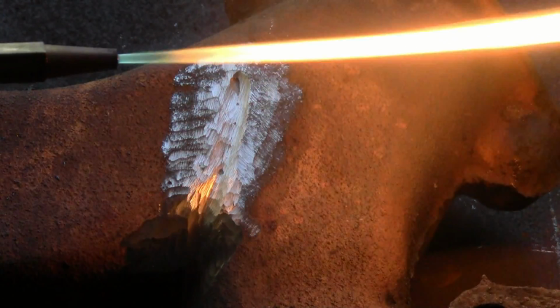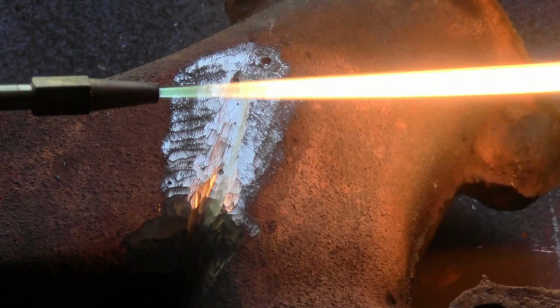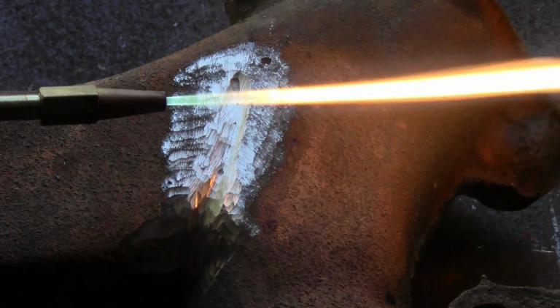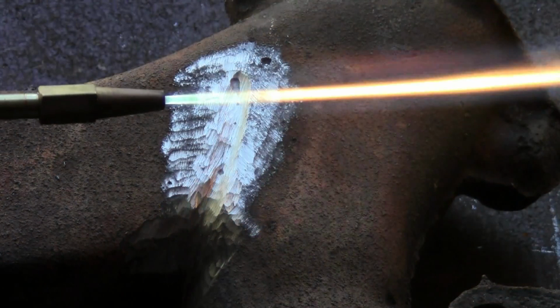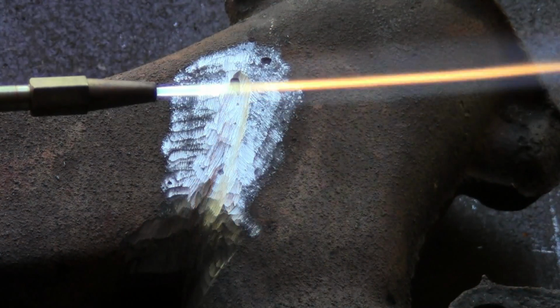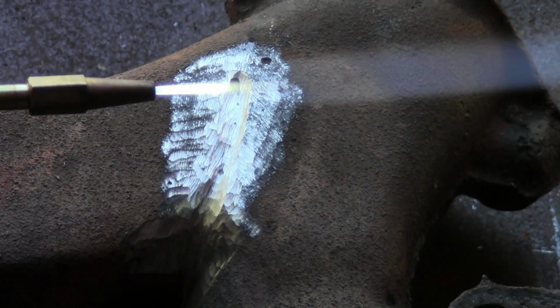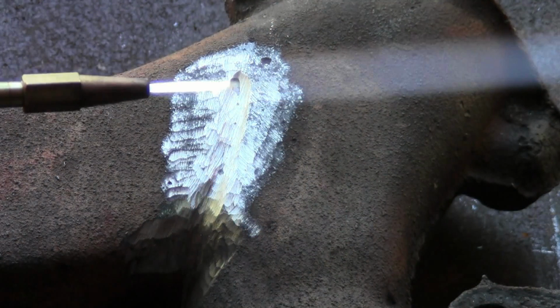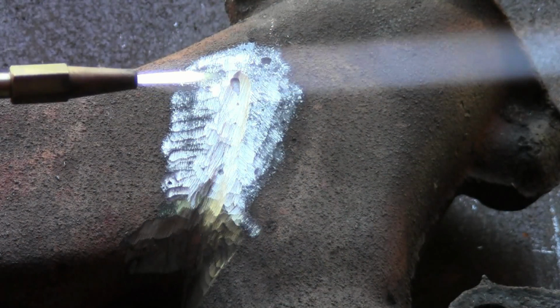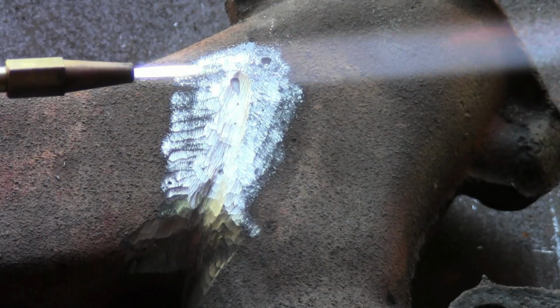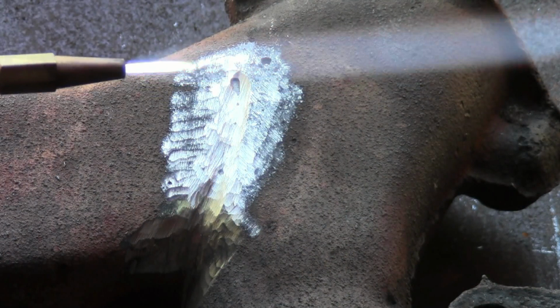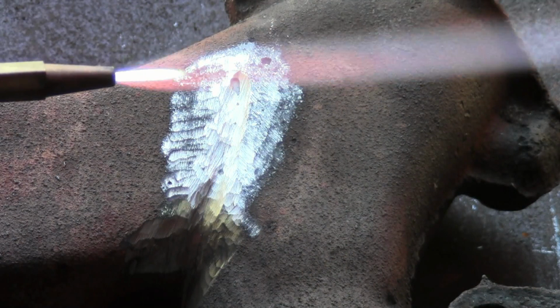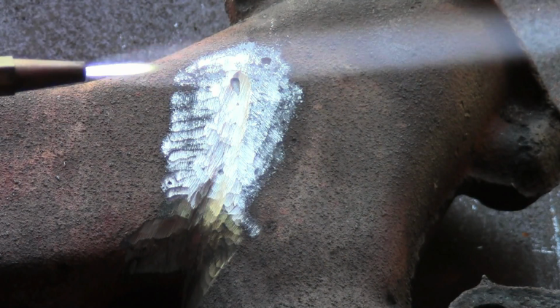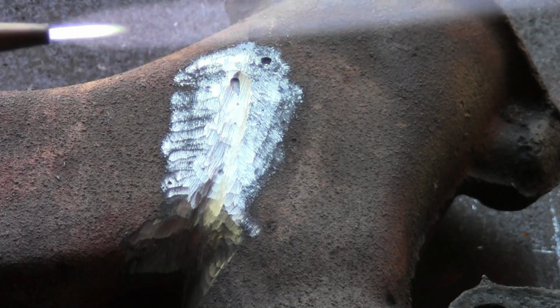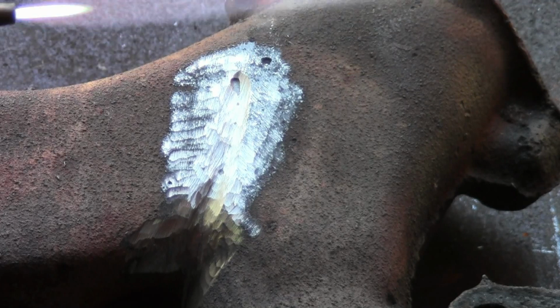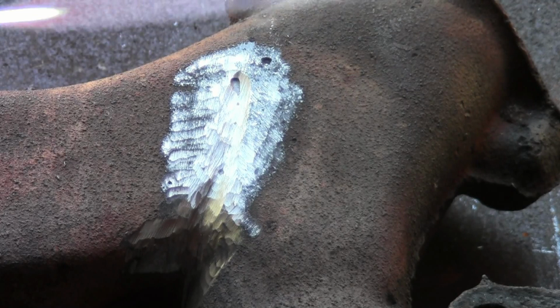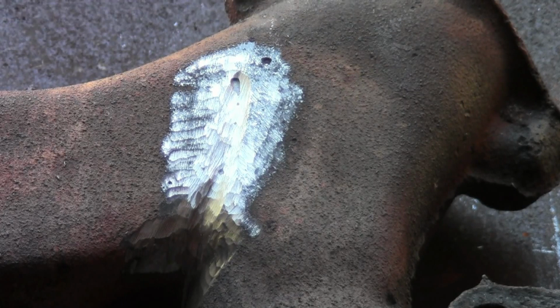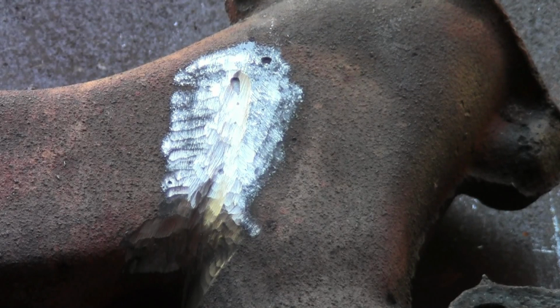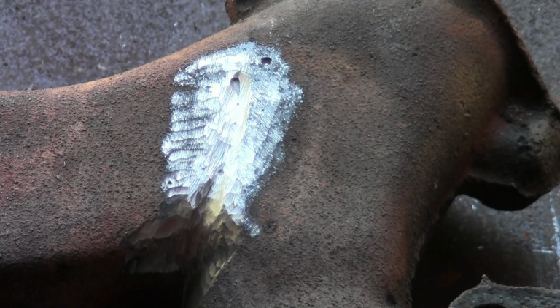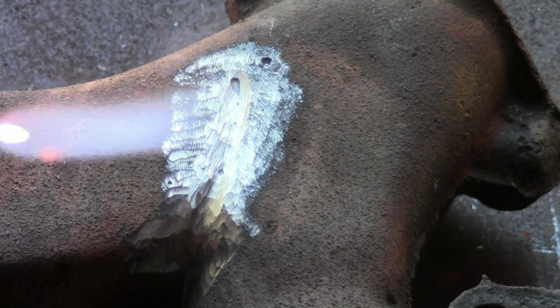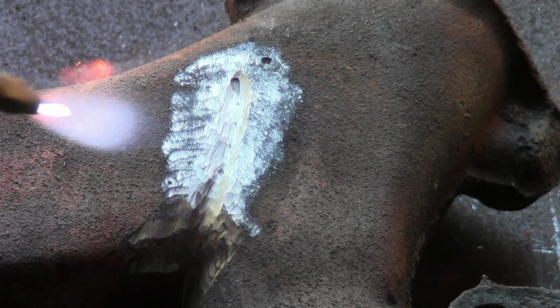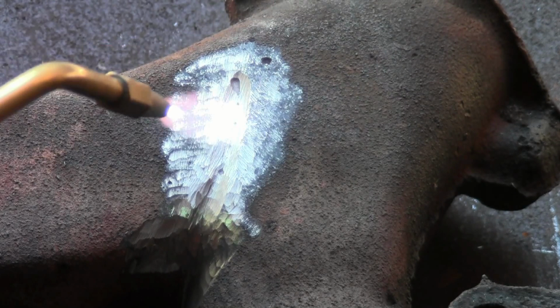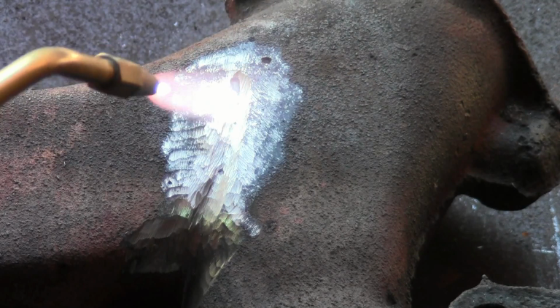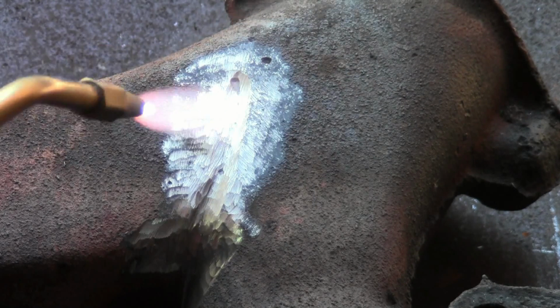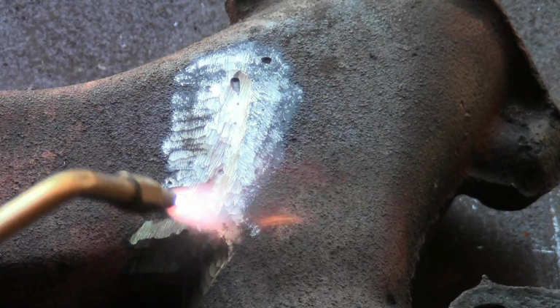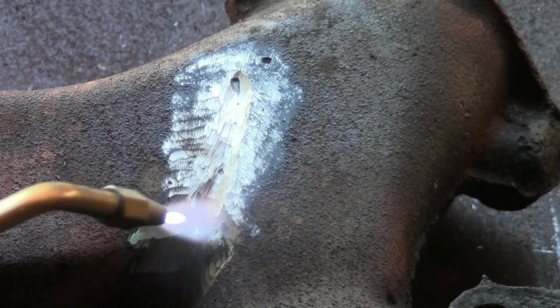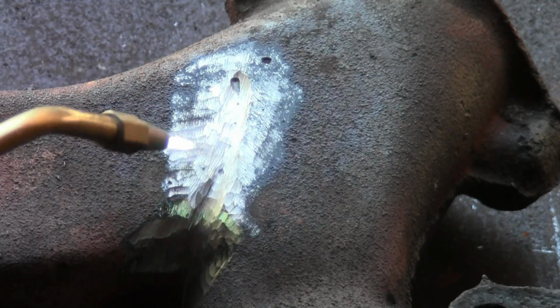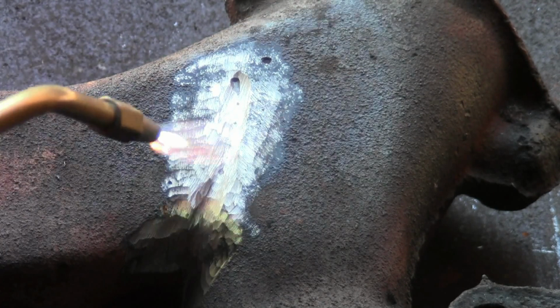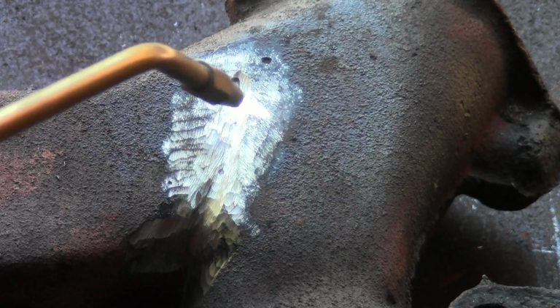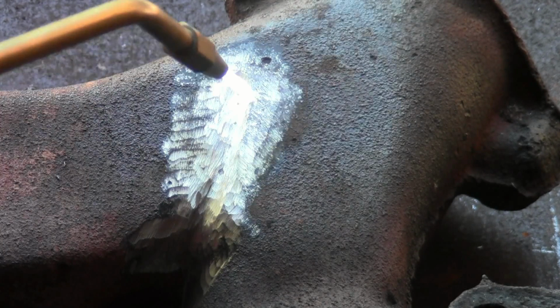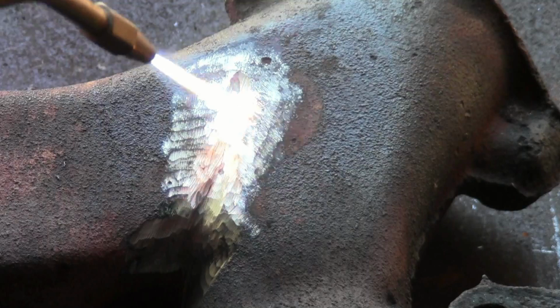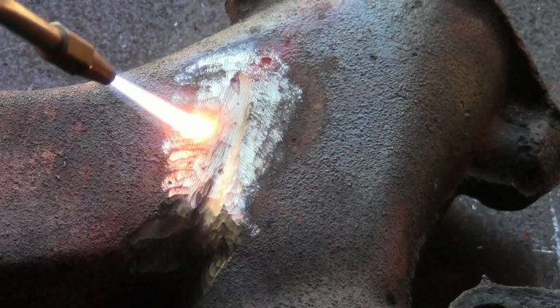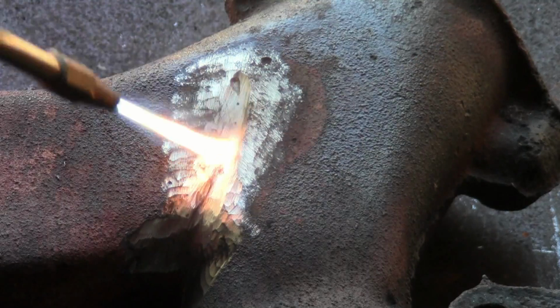When brazing or soldering, always preheat the adjacent work area as it removes moisture from the cast iron. It provides a better bond to the iron and also helps the cast cool more evenly across the part.